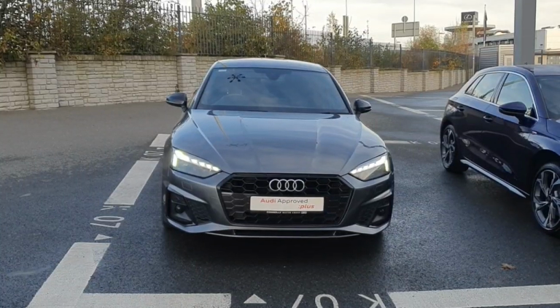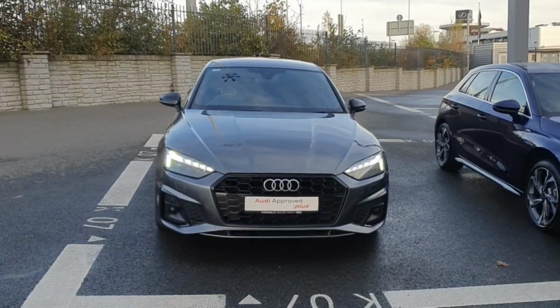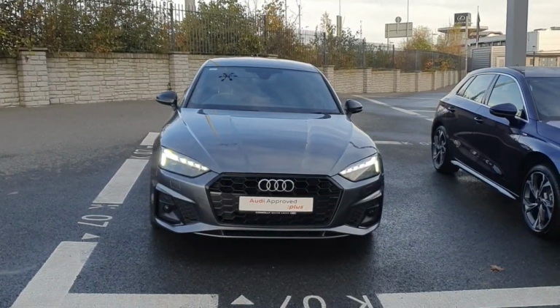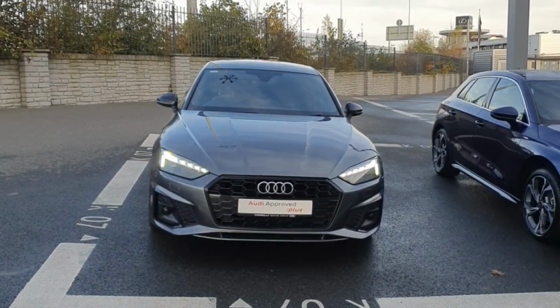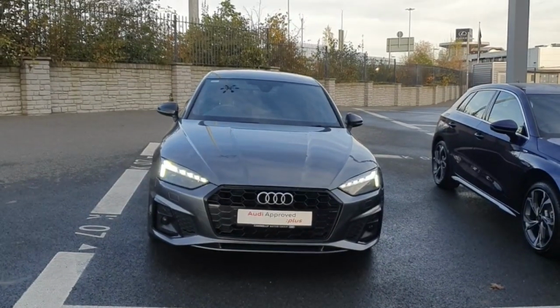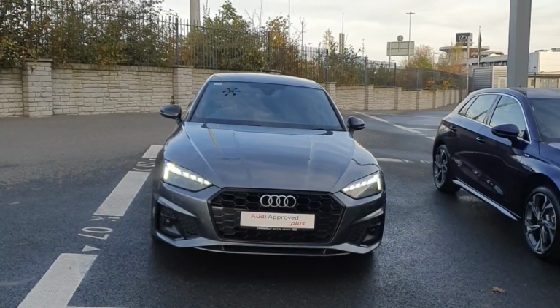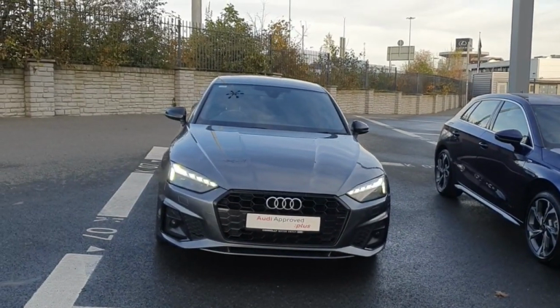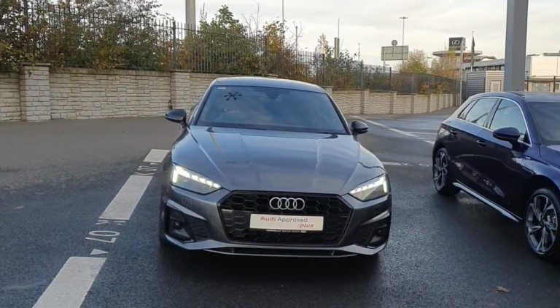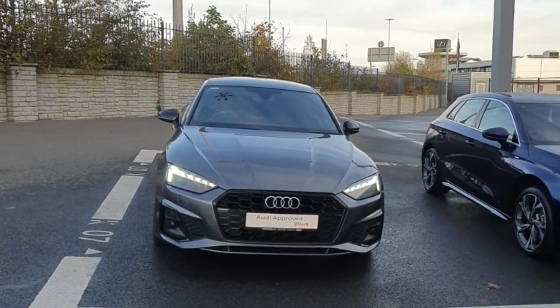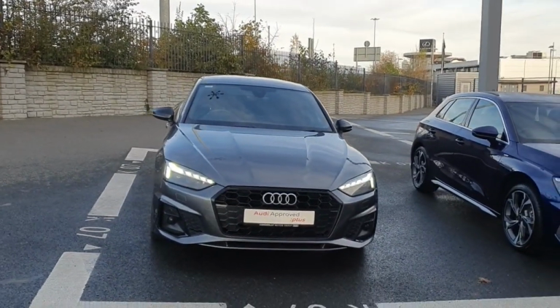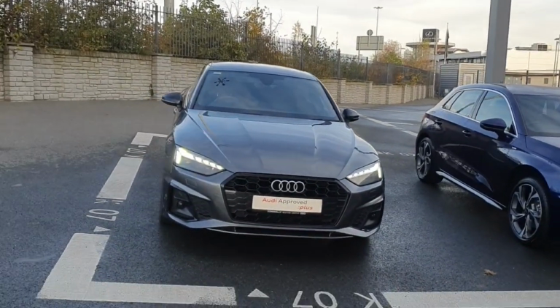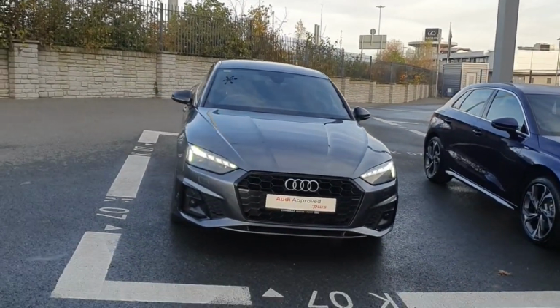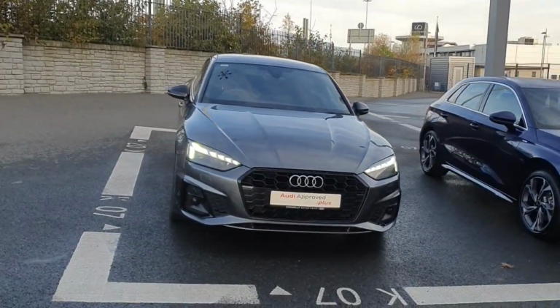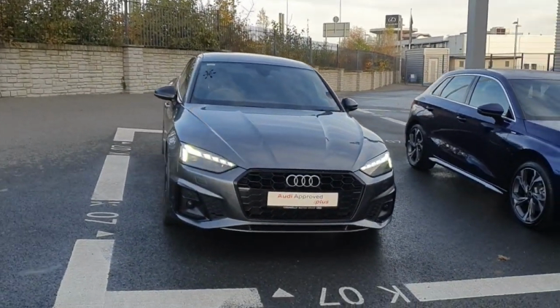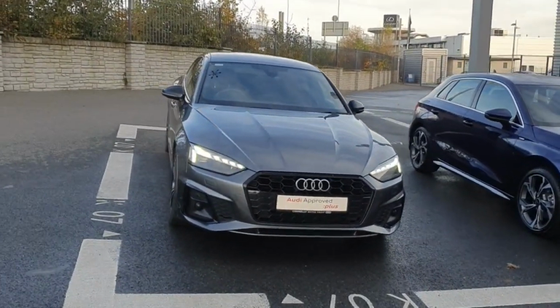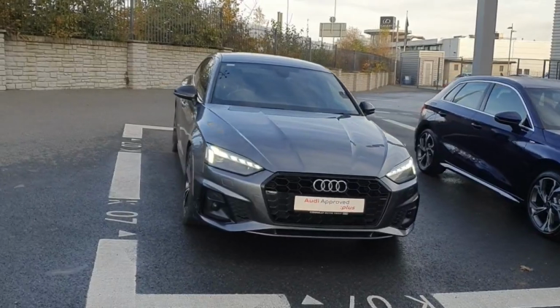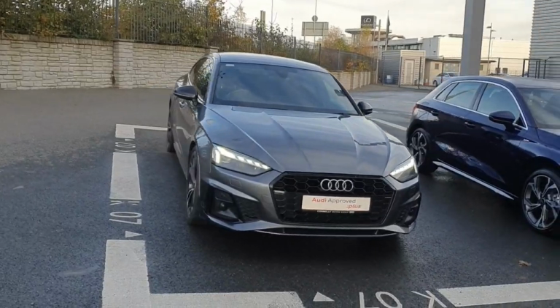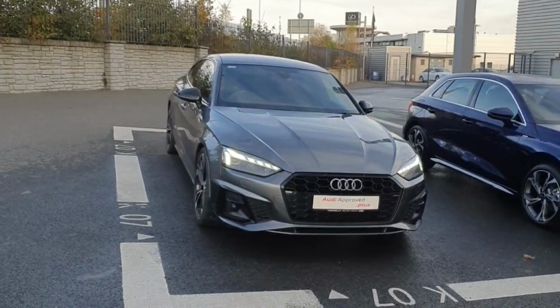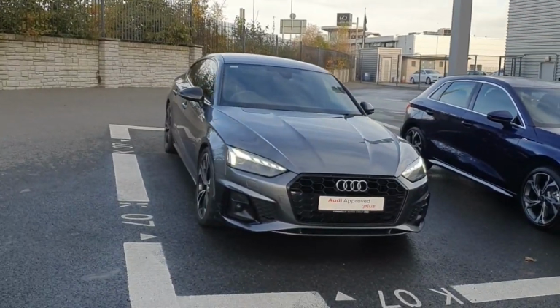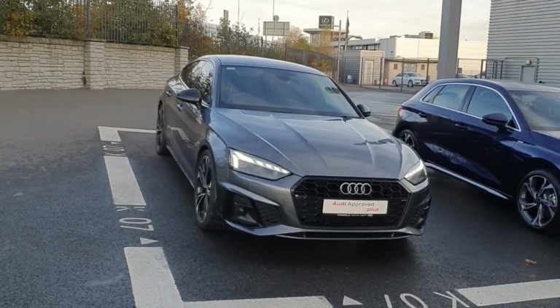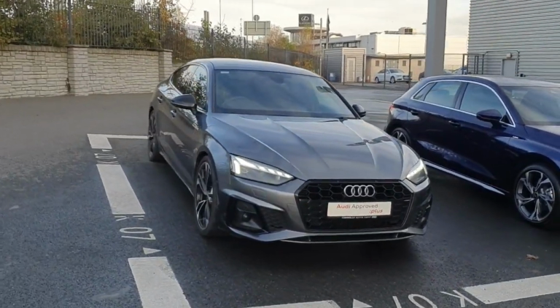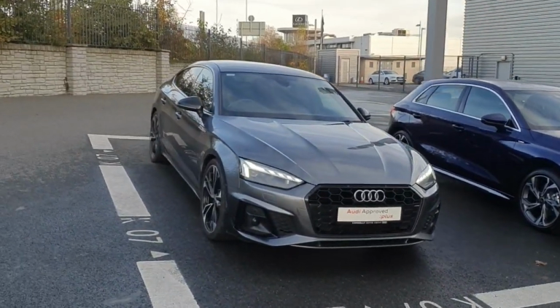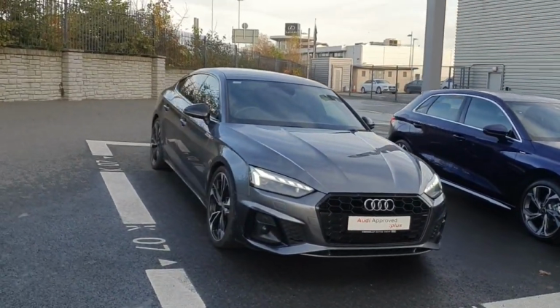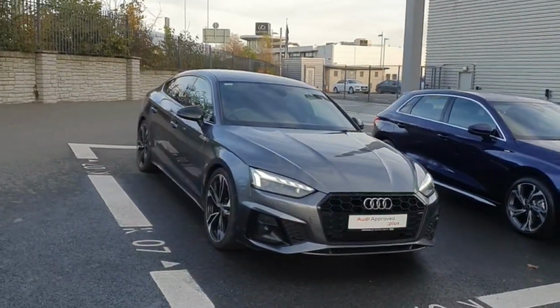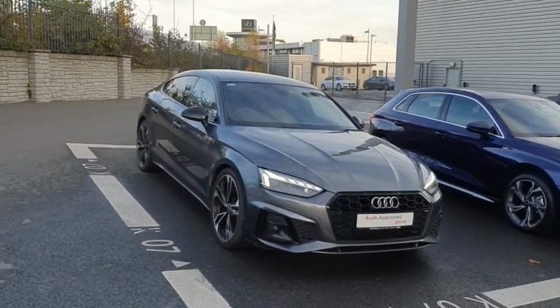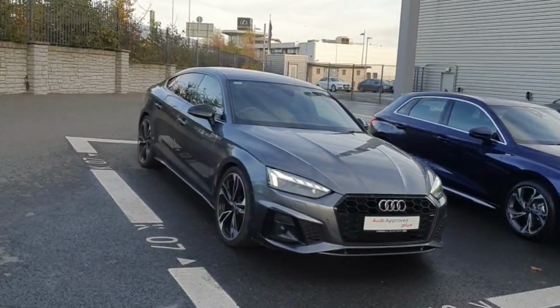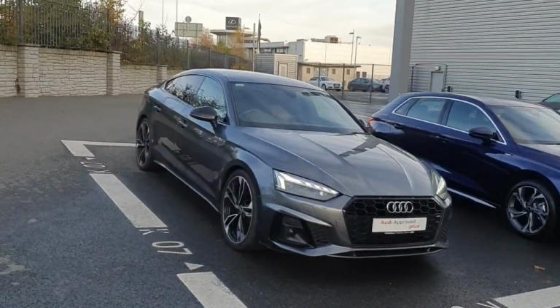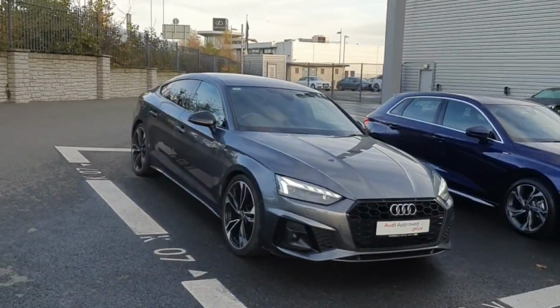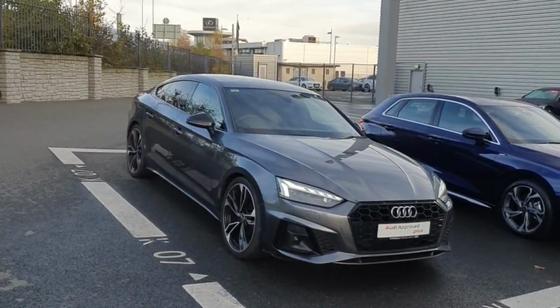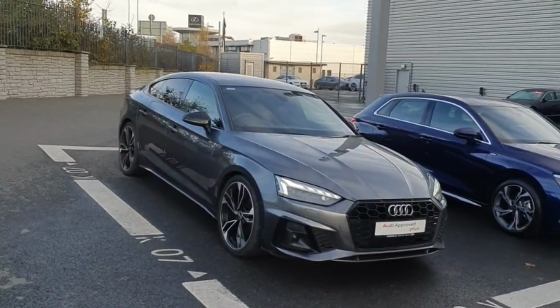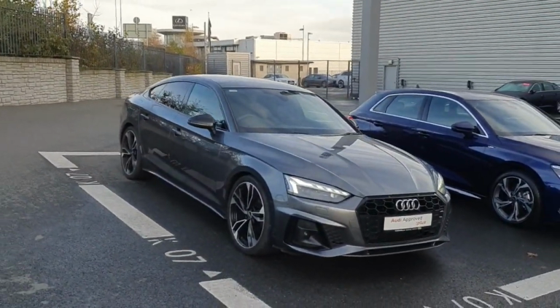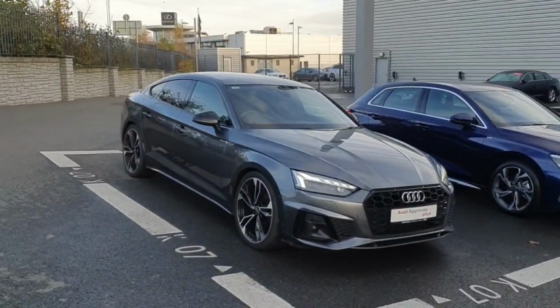Hello and welcome to Audi North Dublin approved used online. Today we'll take a closer look at the stunning 2021 Audi A5 Sports Pack S-Line.